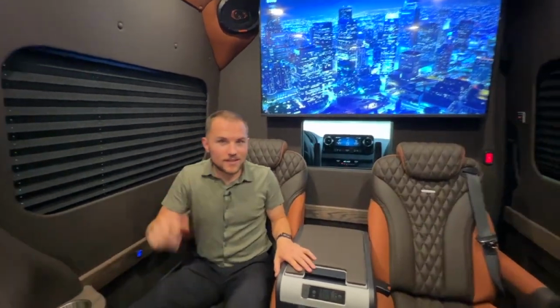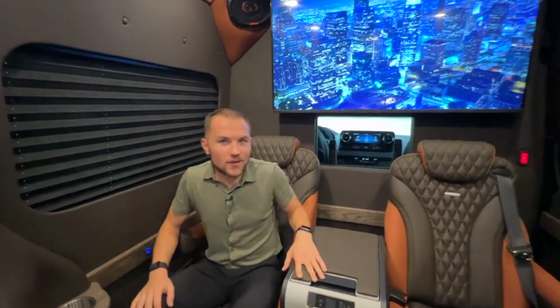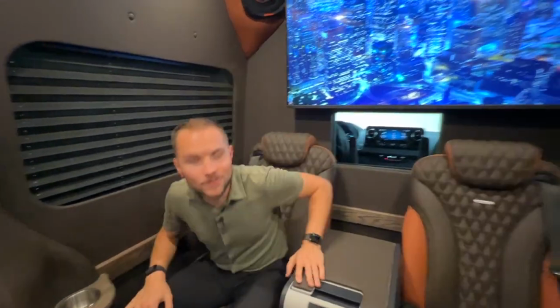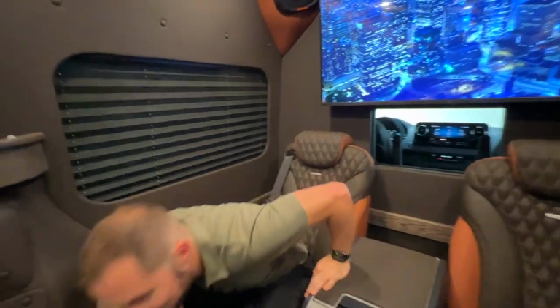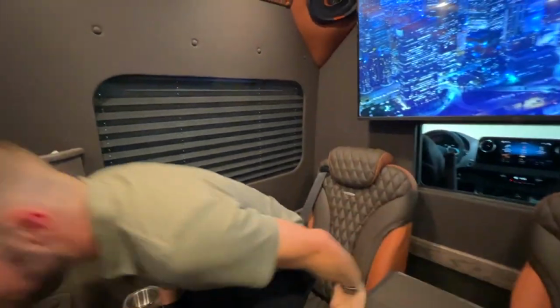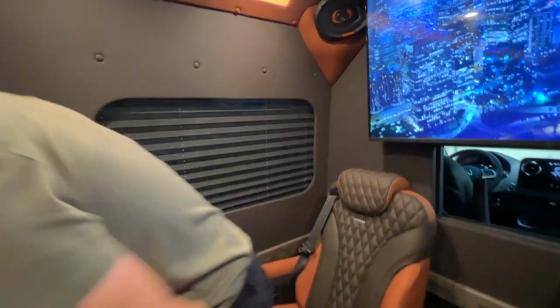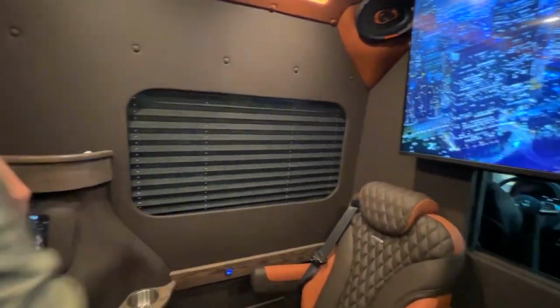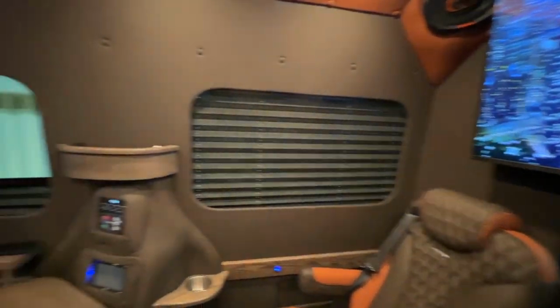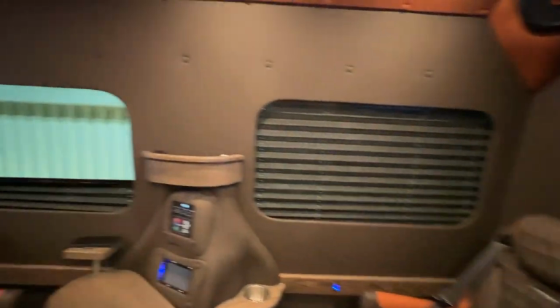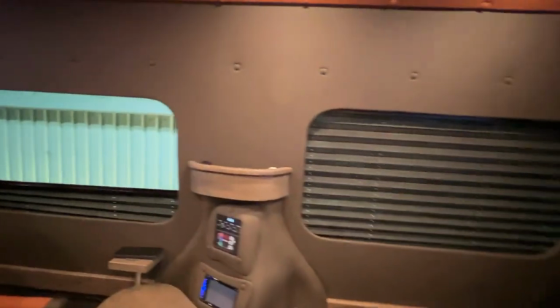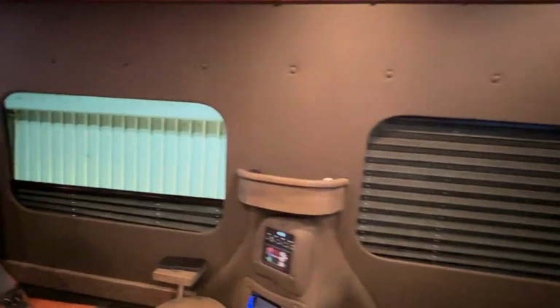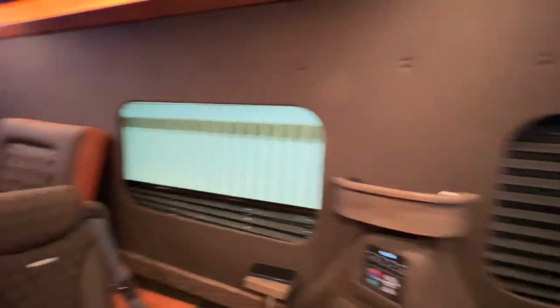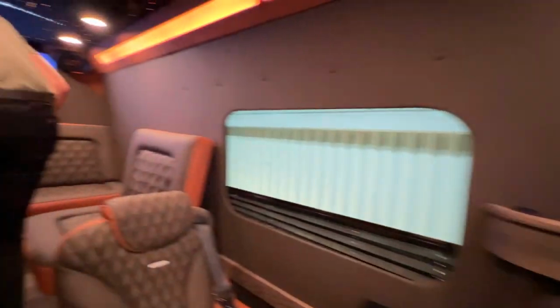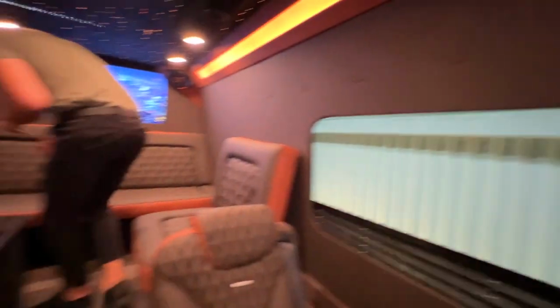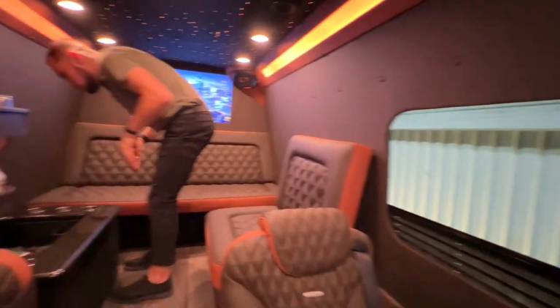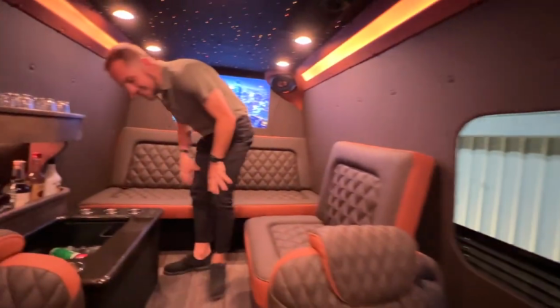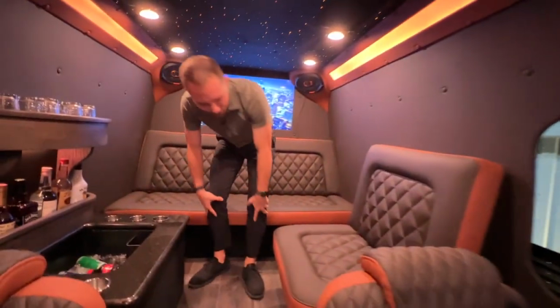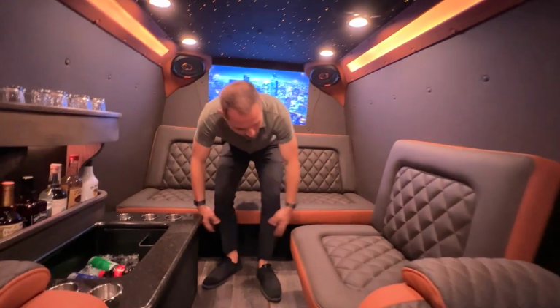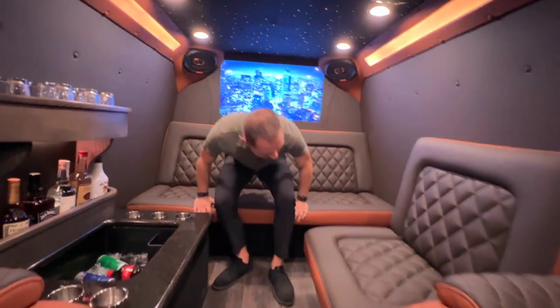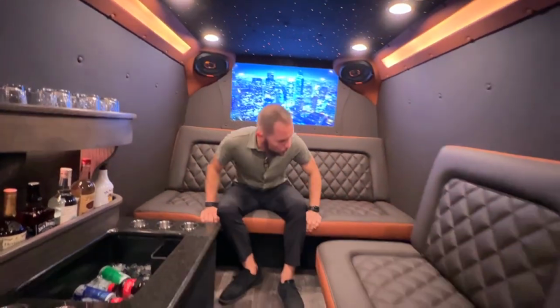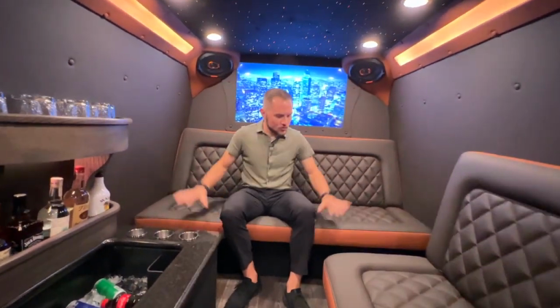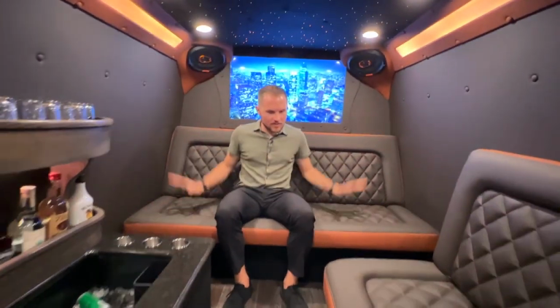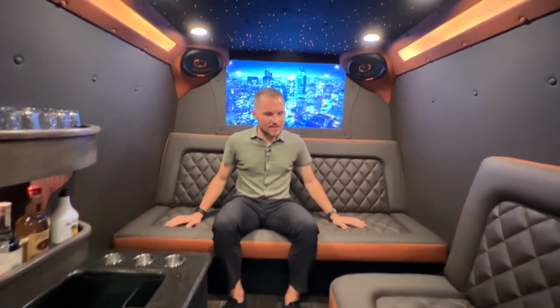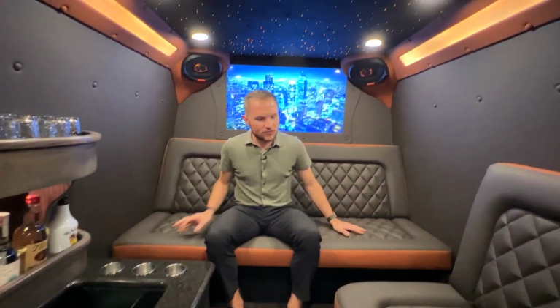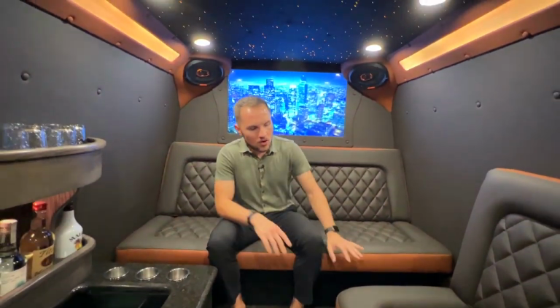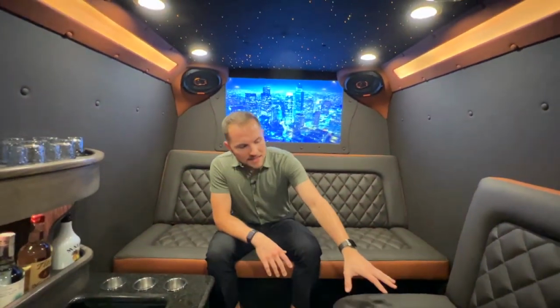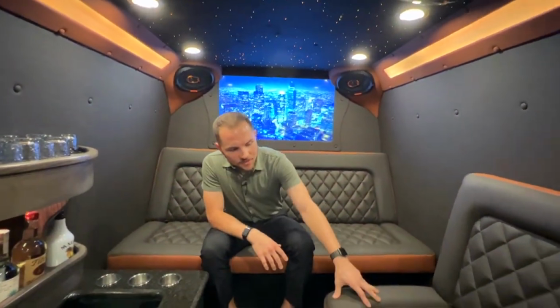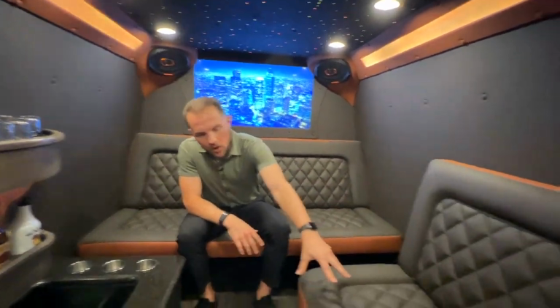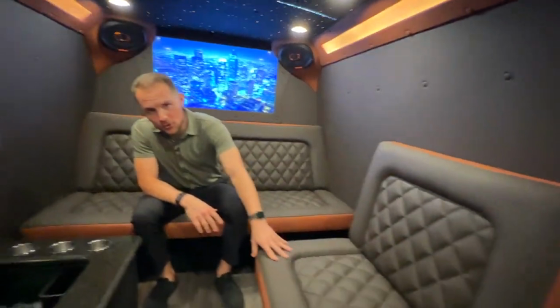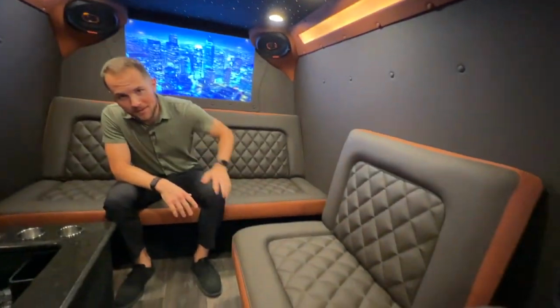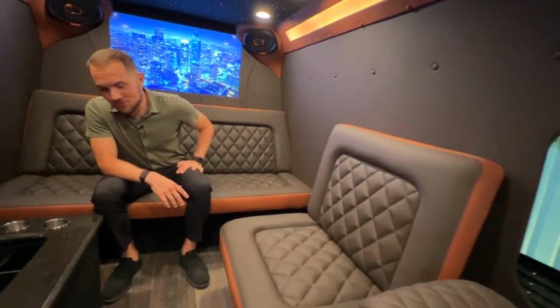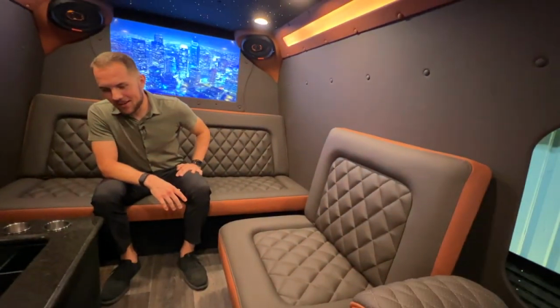Let's check out the rear. In the rear we have our limo seating area. We've got two couches — seating for four on one side, seating for one or two on the other, depending on how friendly they are.